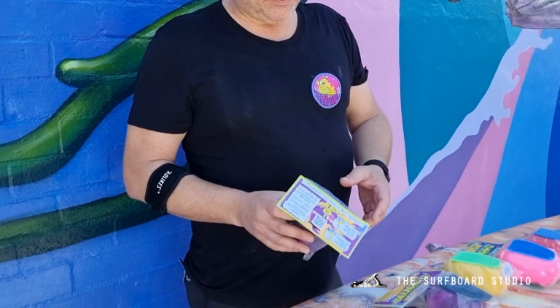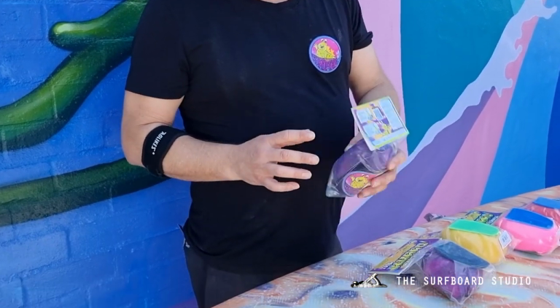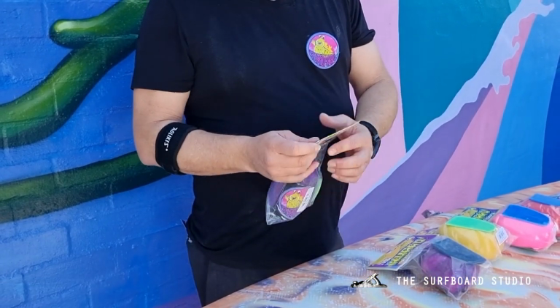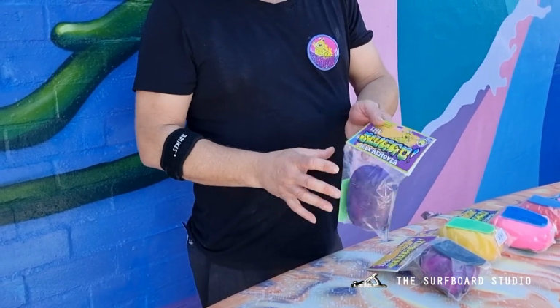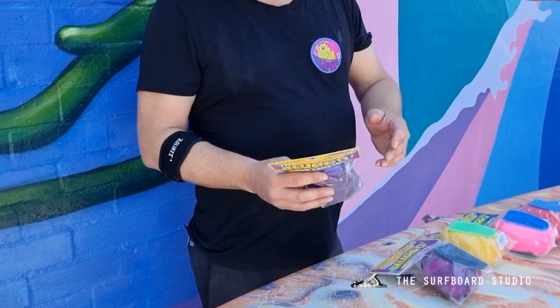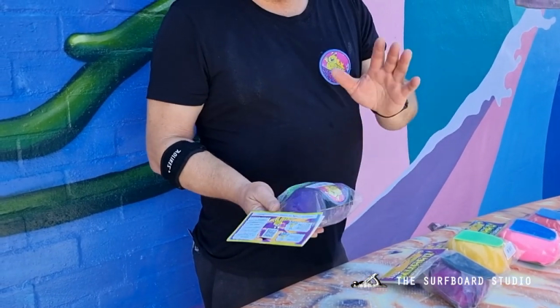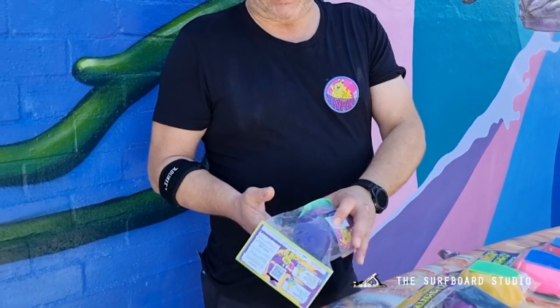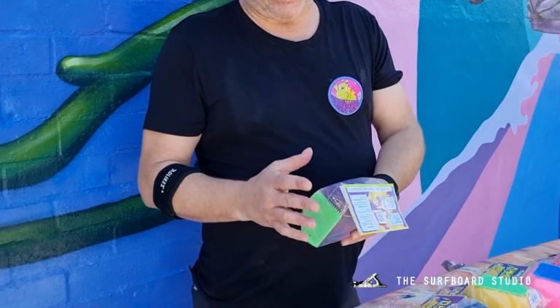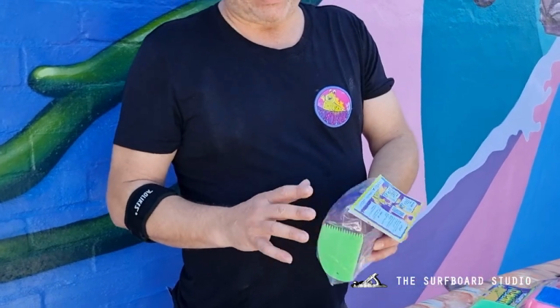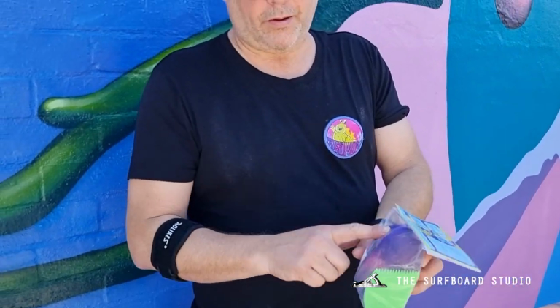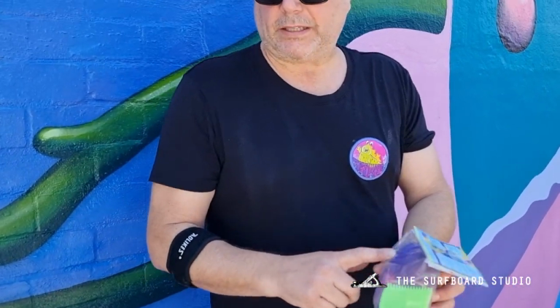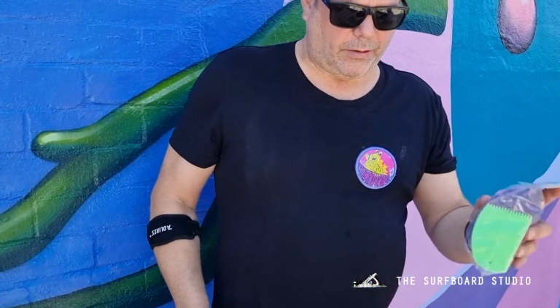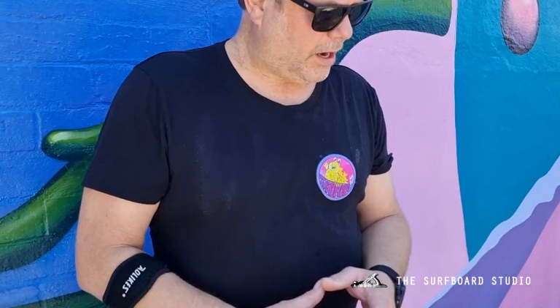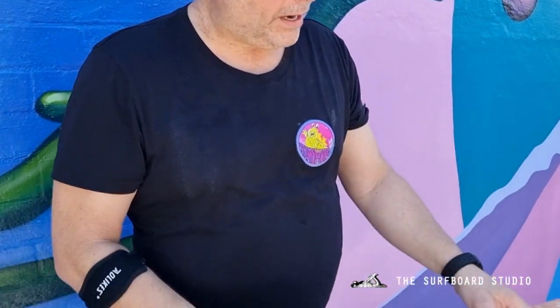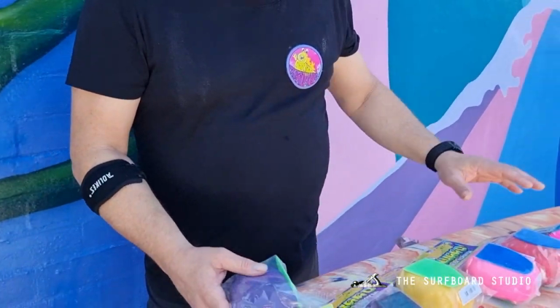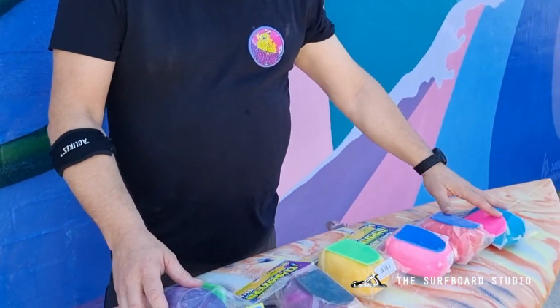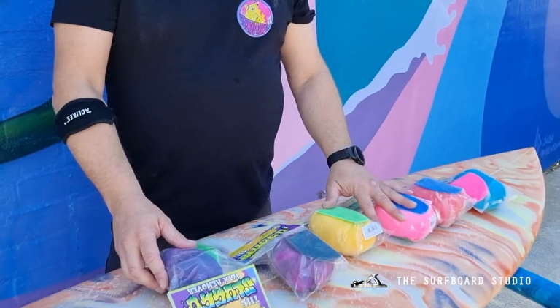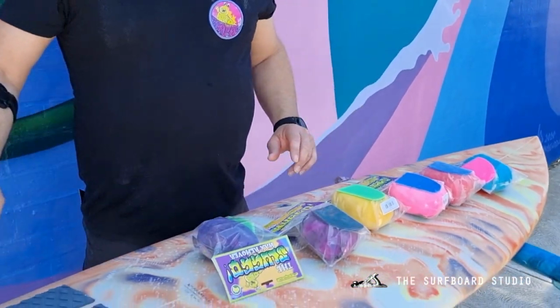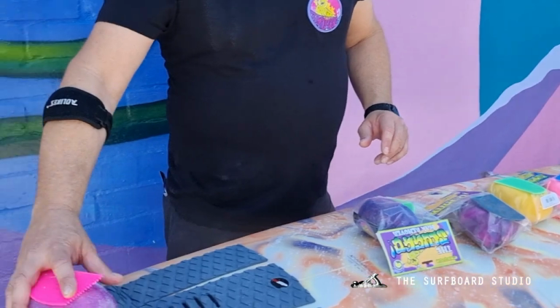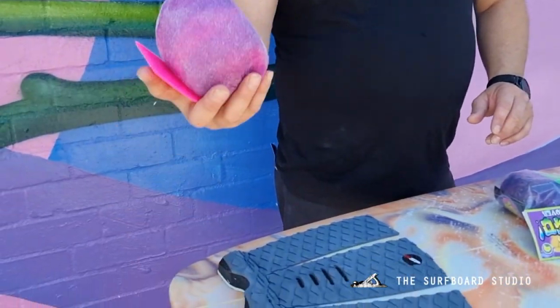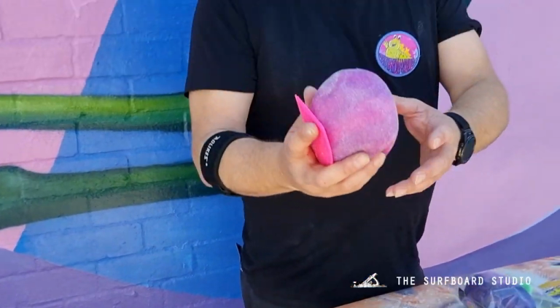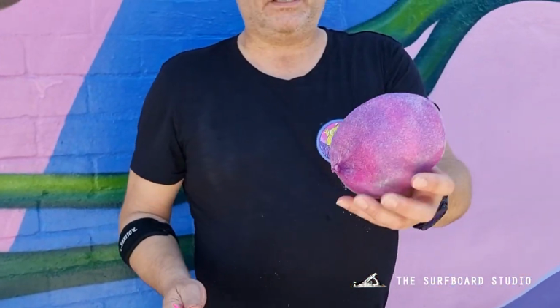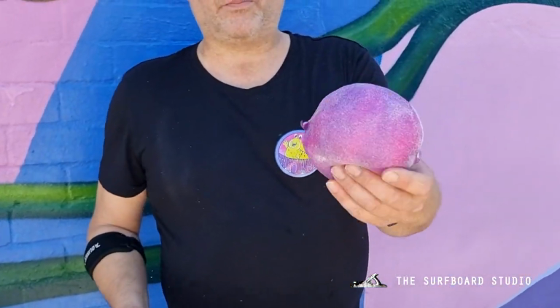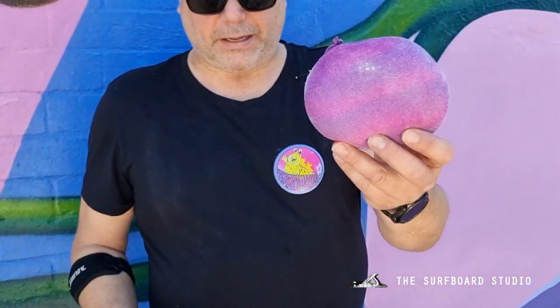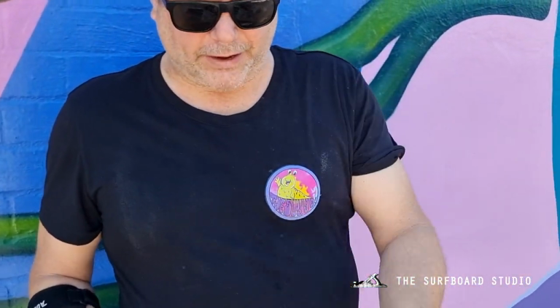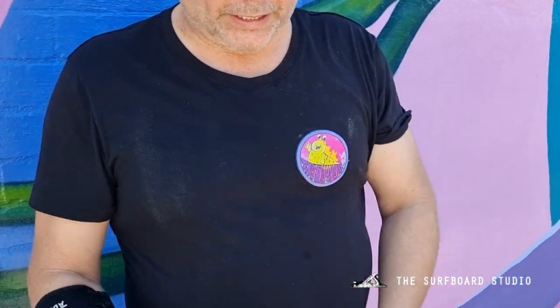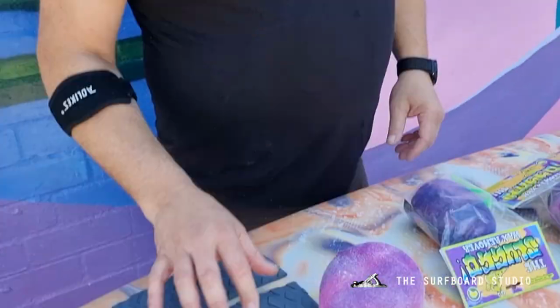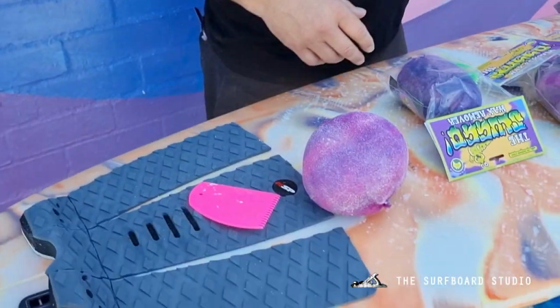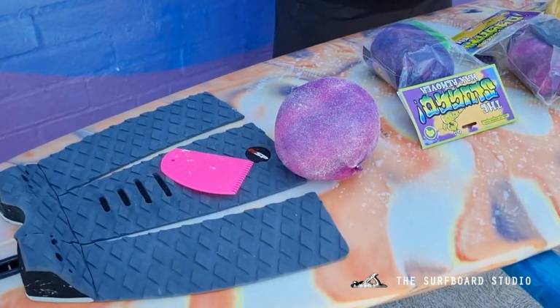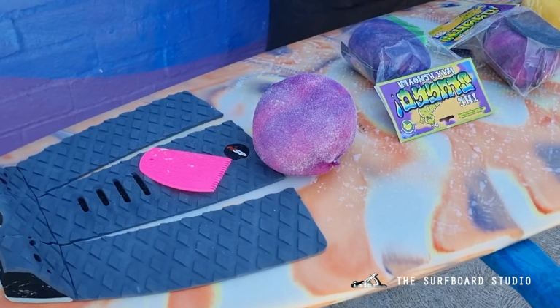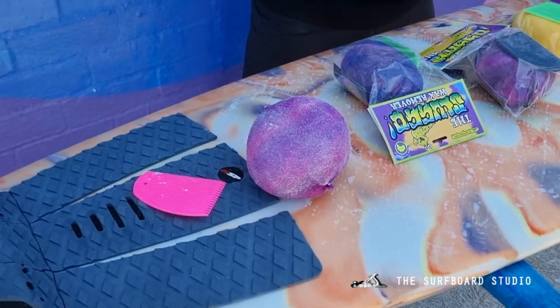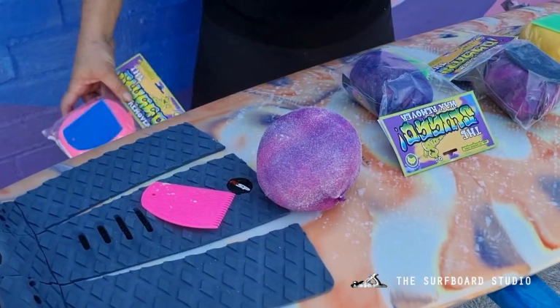So pretty much with the Sluggo, you get a sticker, a wax comb, and a Sluggo. We do have multi colors — here's one we've been using, this is probably about seven boards in. So I'm just going to give you a demo.